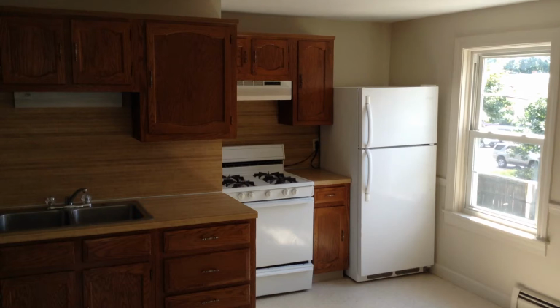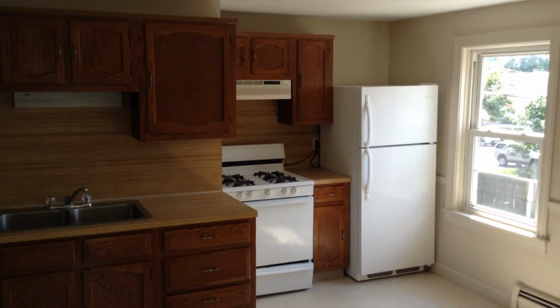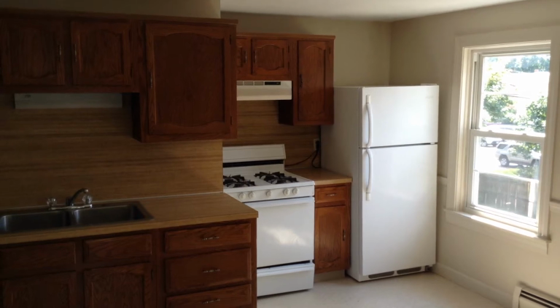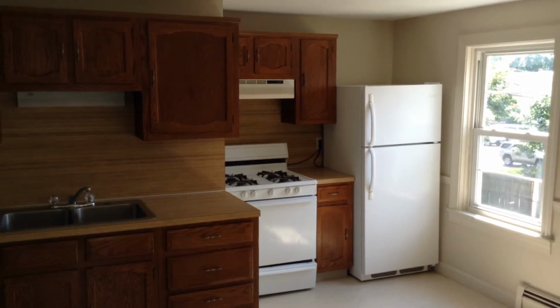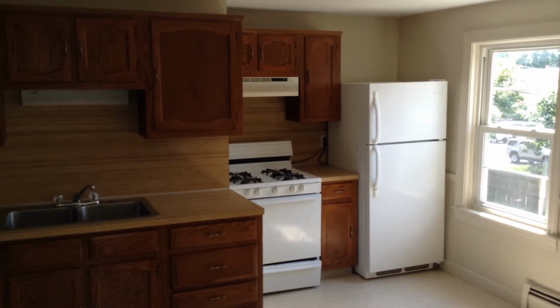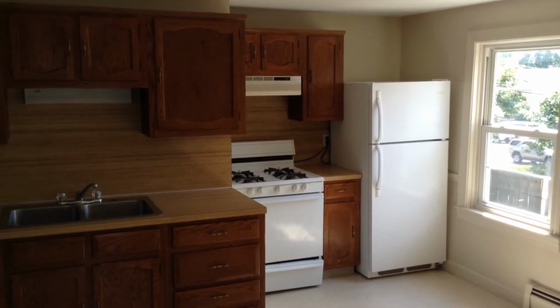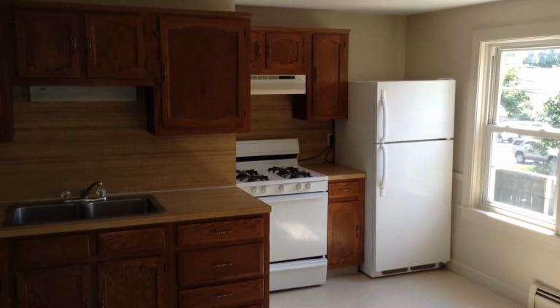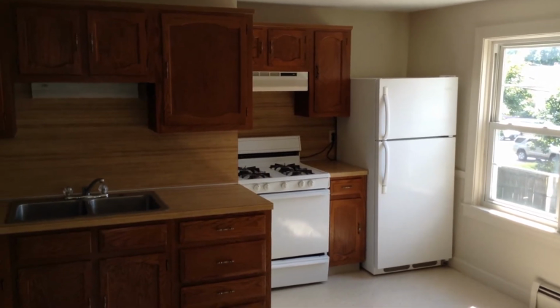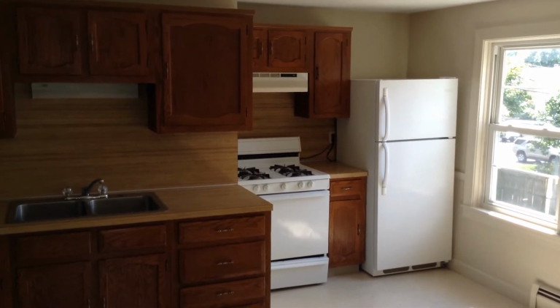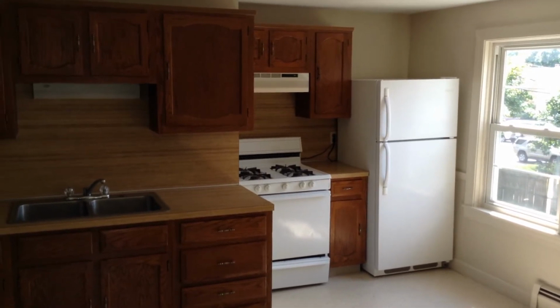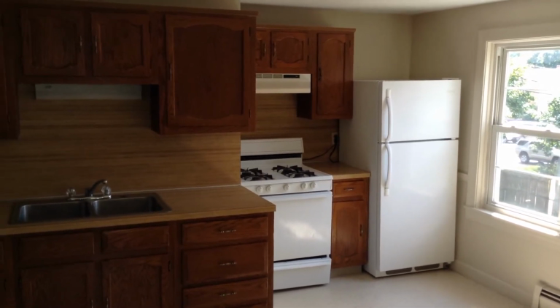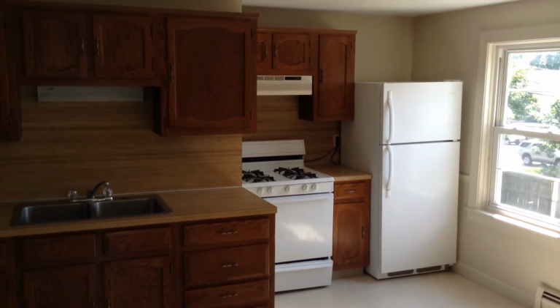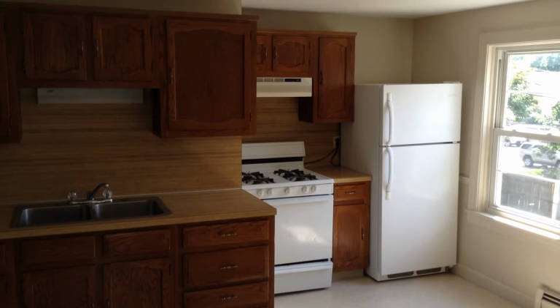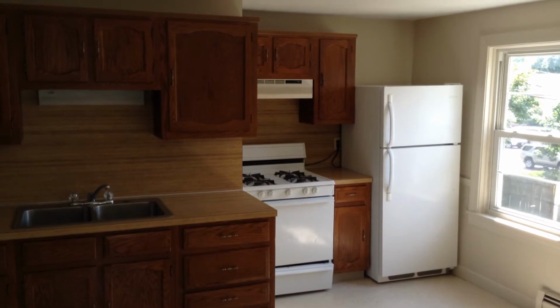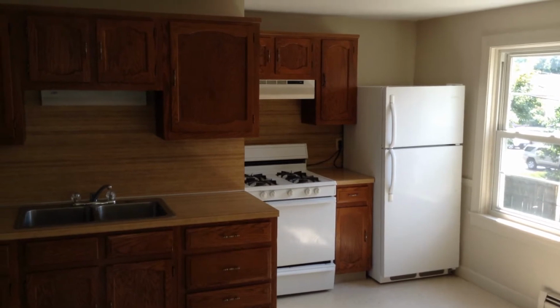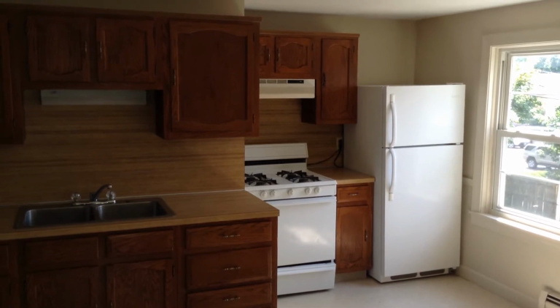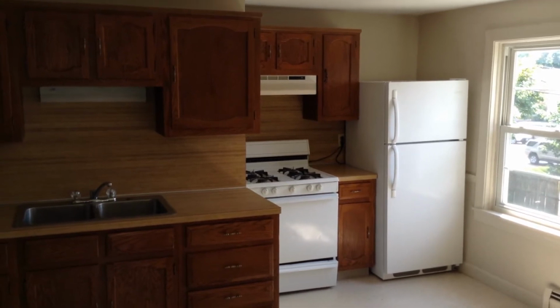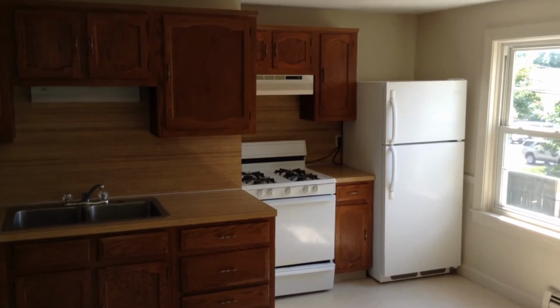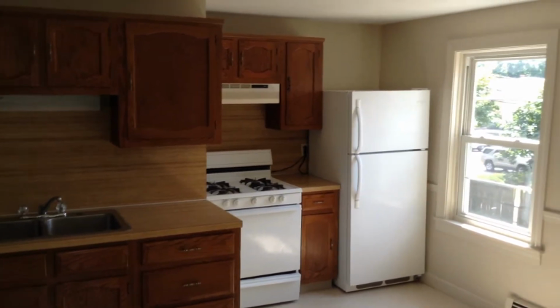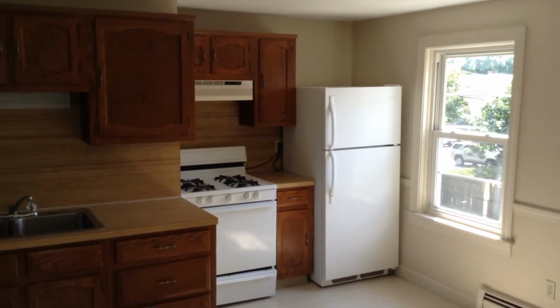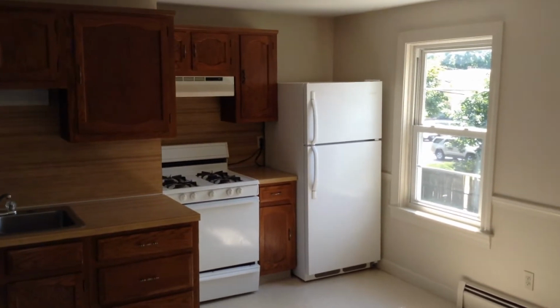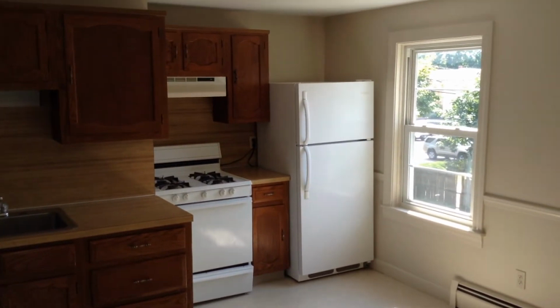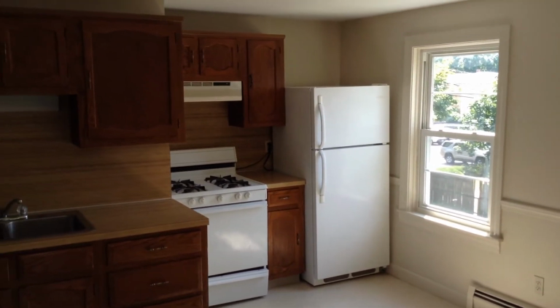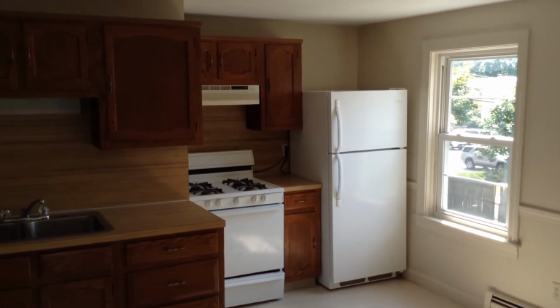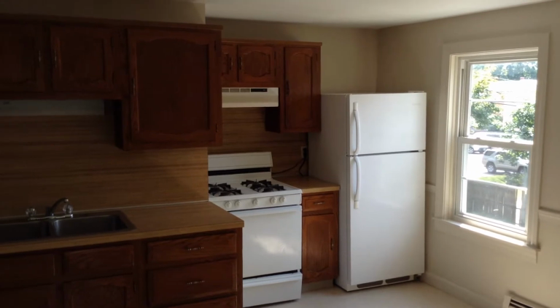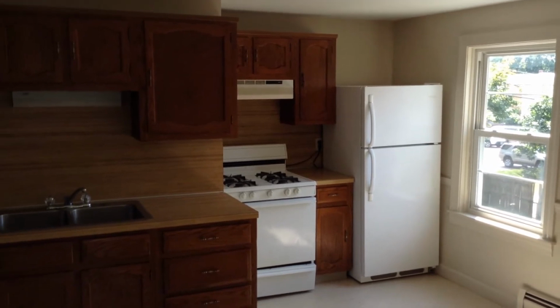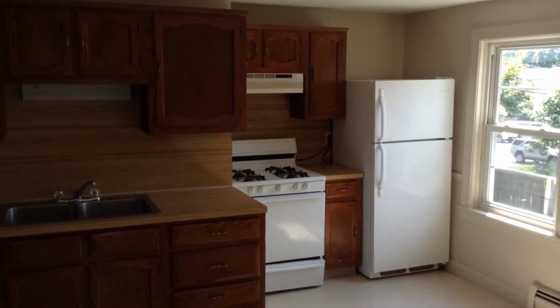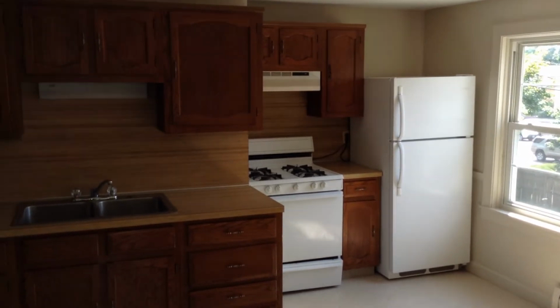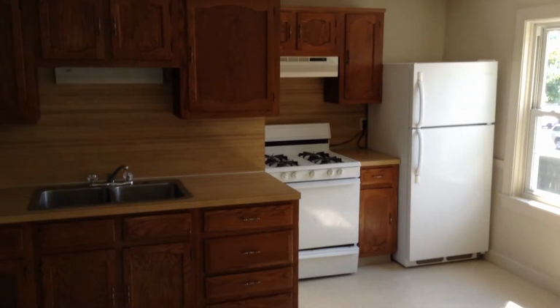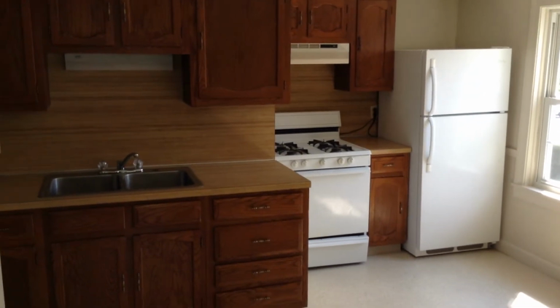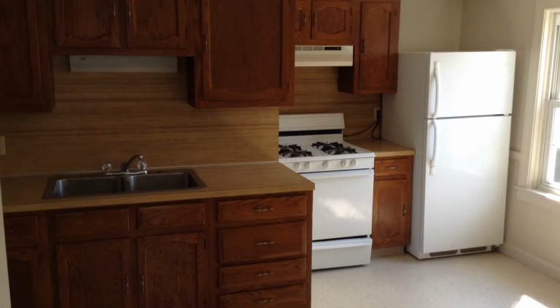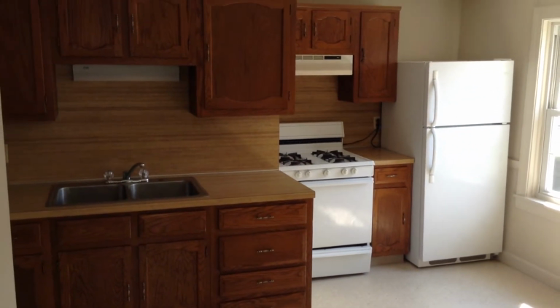Hello, this is Gregory from Nexus Property Management for 175 North Bend Street, located in Pawtucket, Rhode Island. This is a one-bedroom unit located on the second floor of a five-family home.